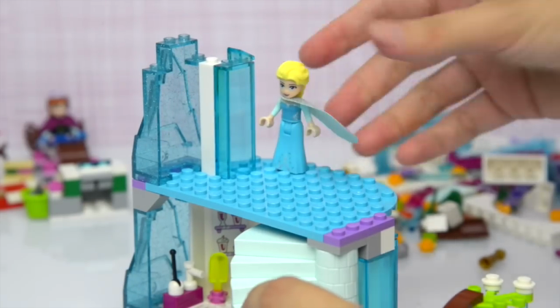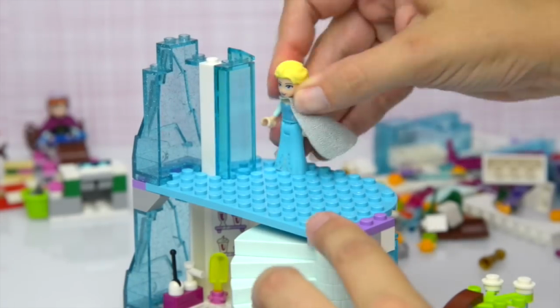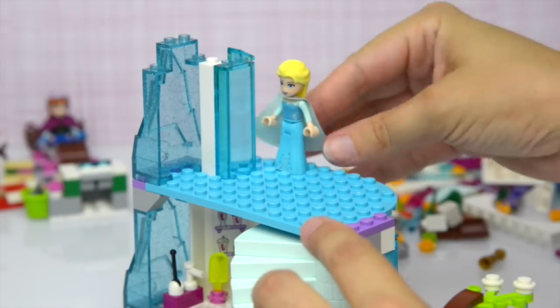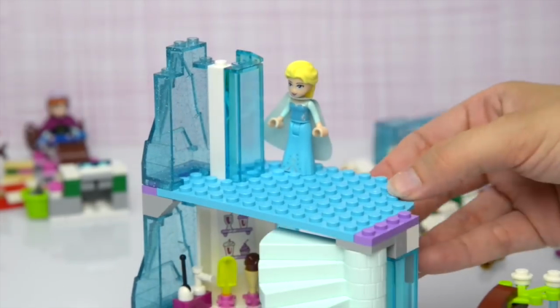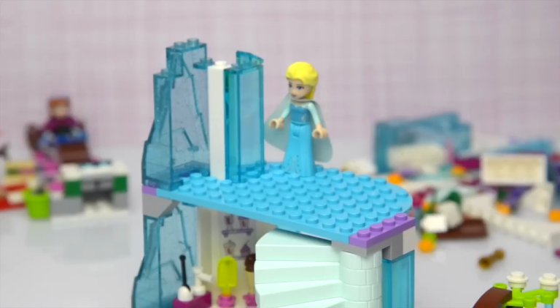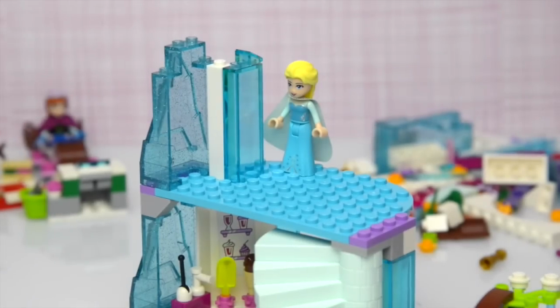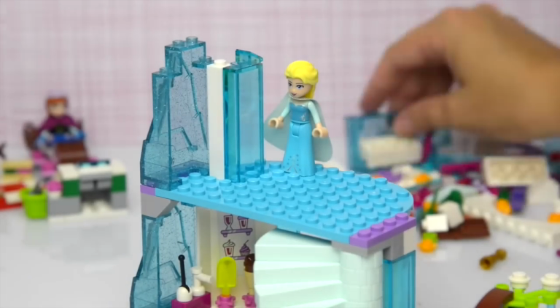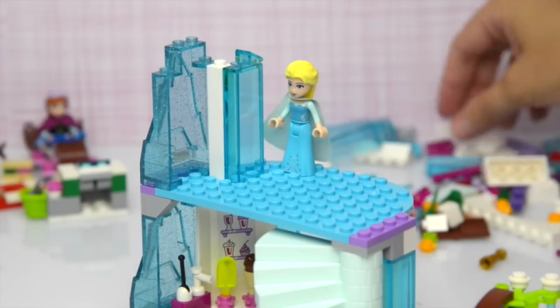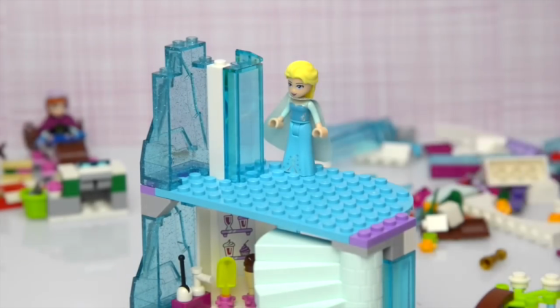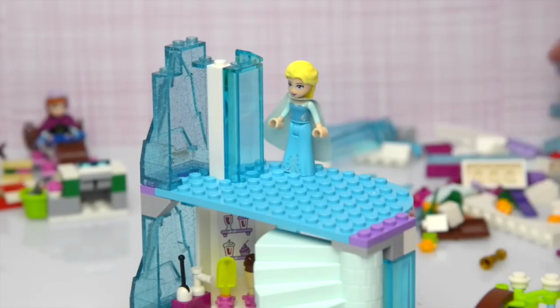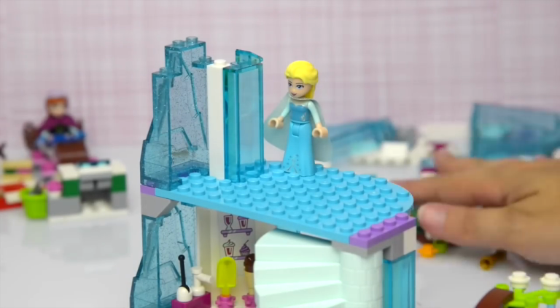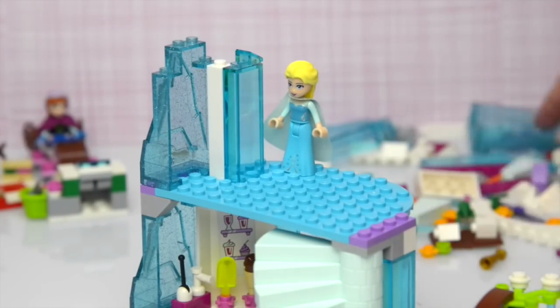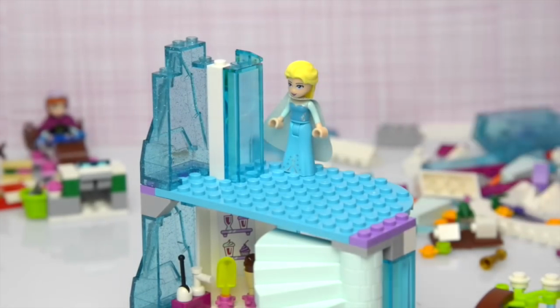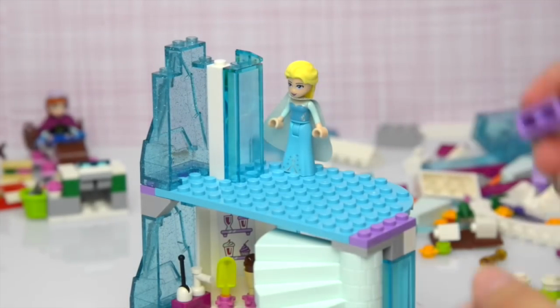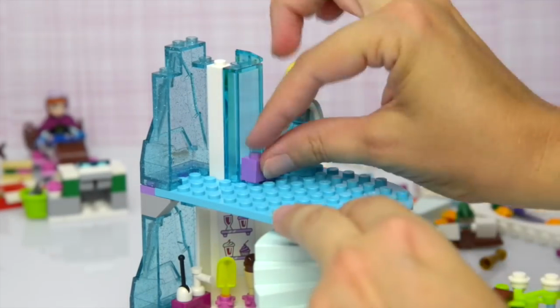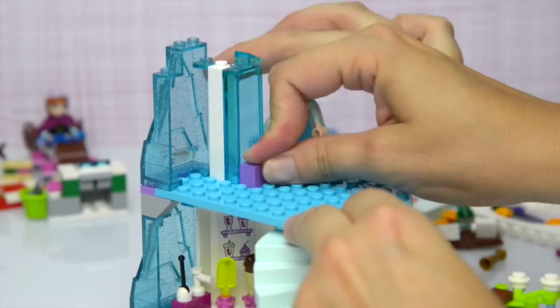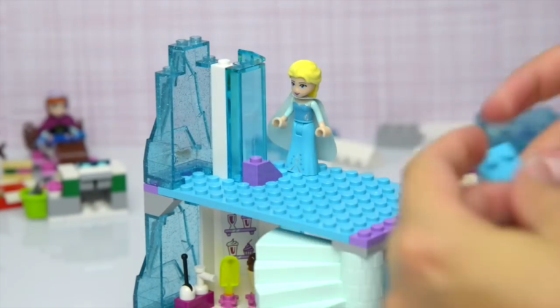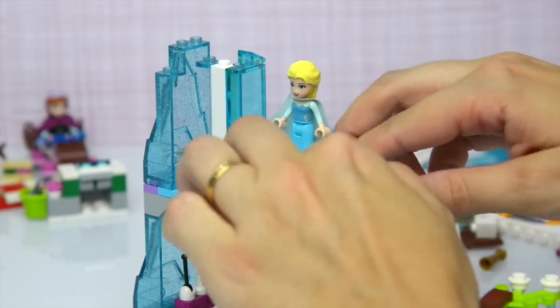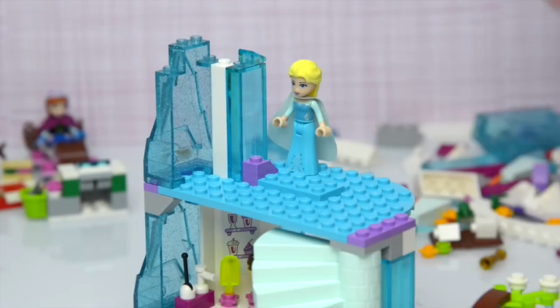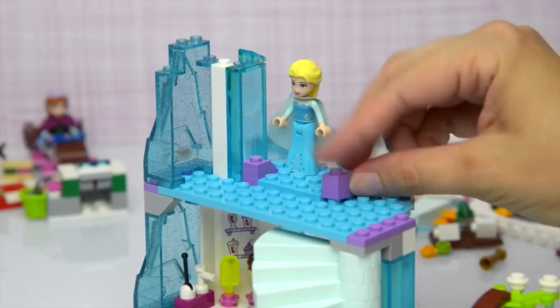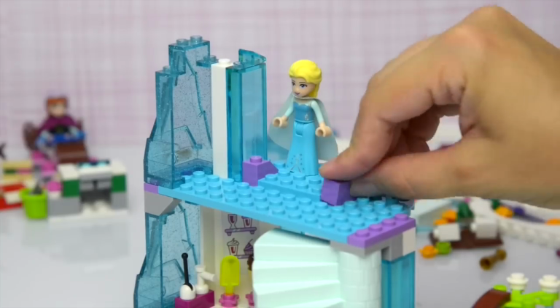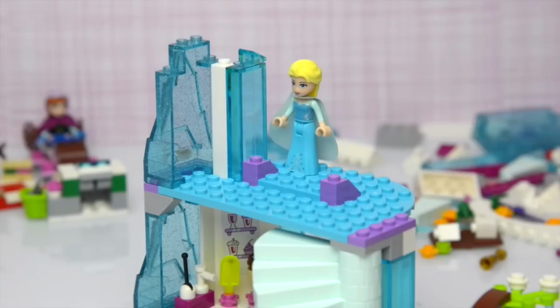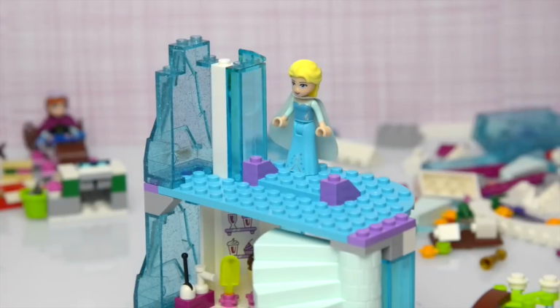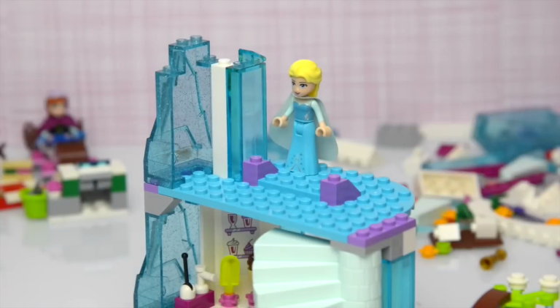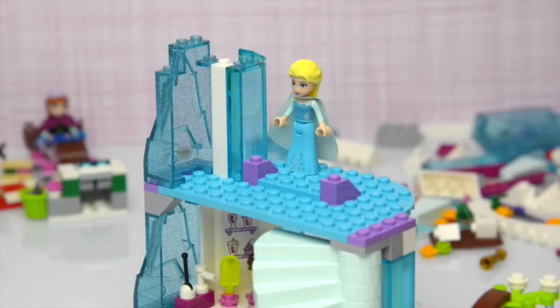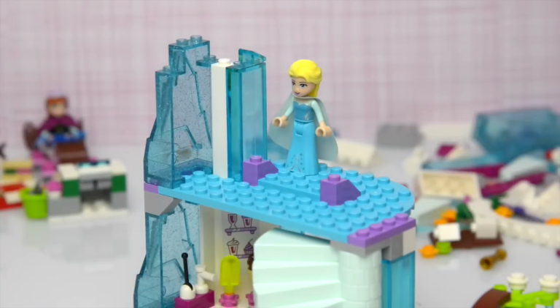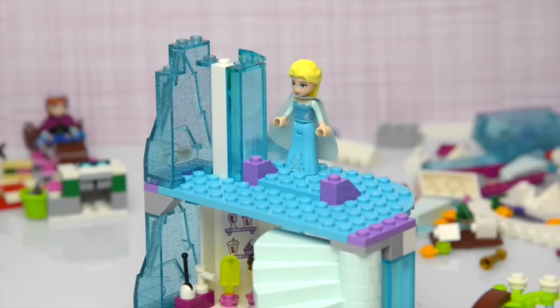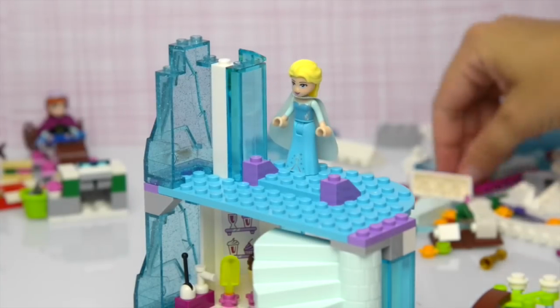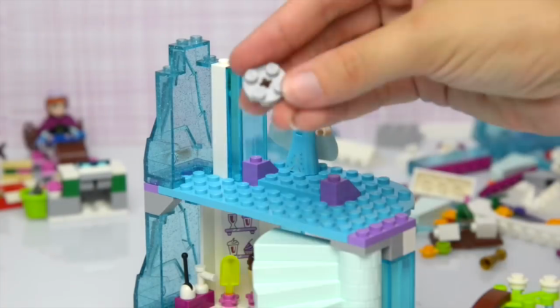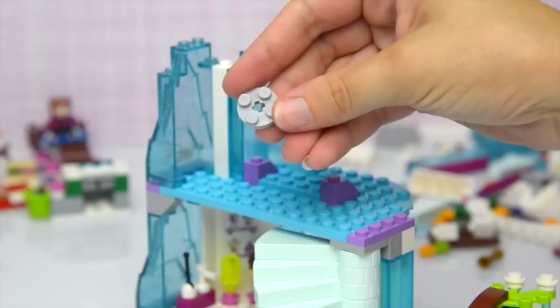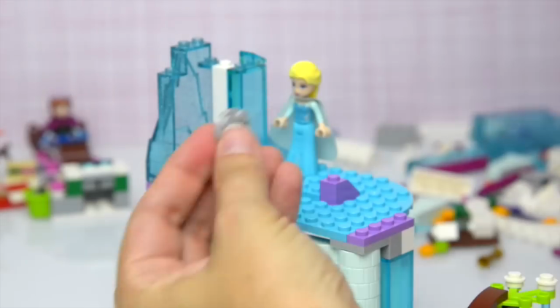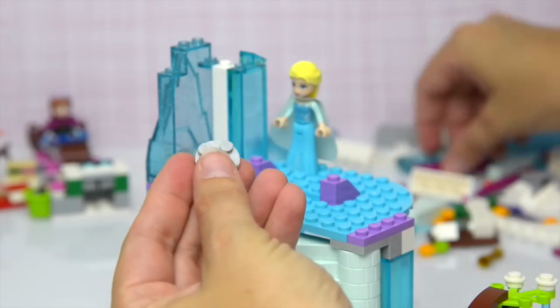Come and stand up here, Queen Elsa, so that you can supervise and make sure I'm getting this right, because I've mucked up a few bits so far and I'm sure if you were watching before I wouldn't have got them wrong.